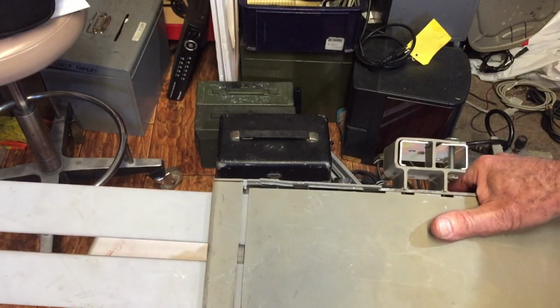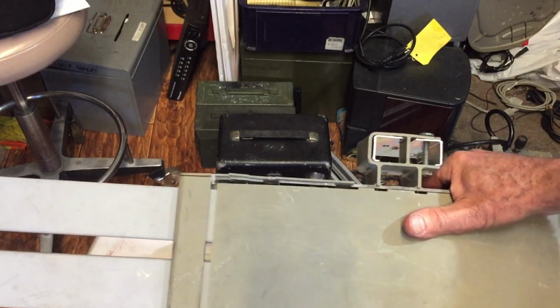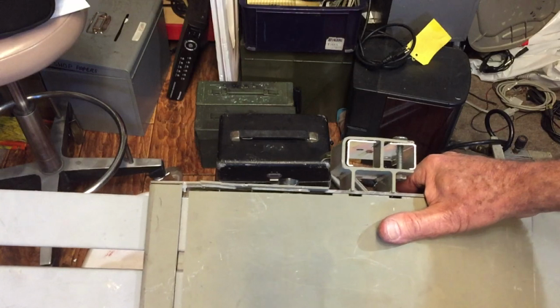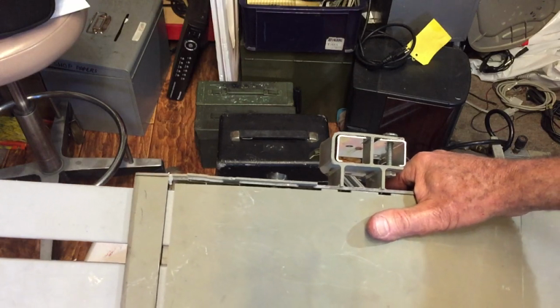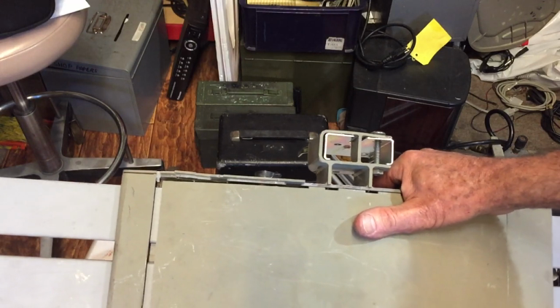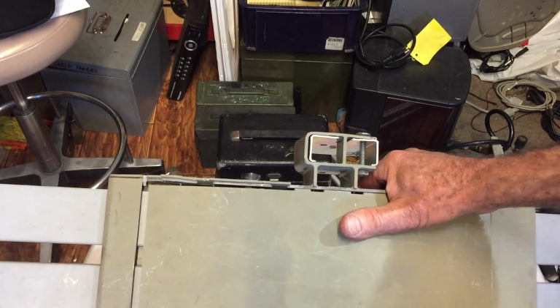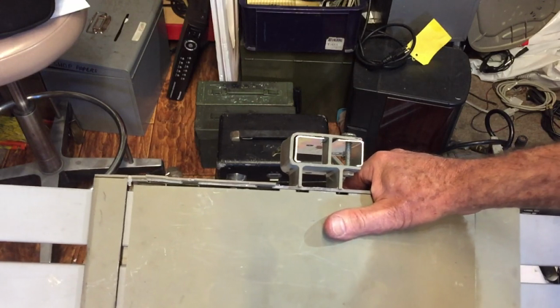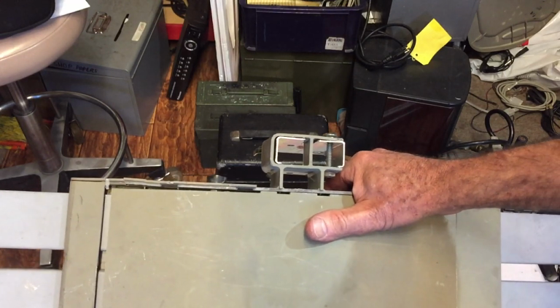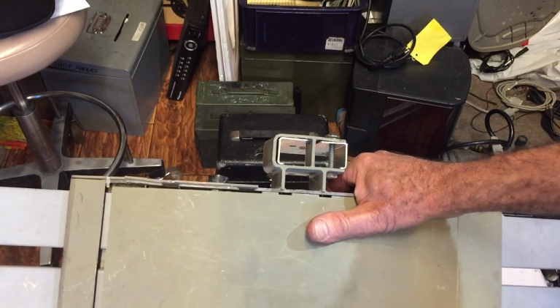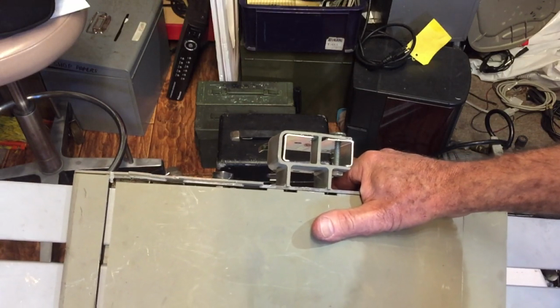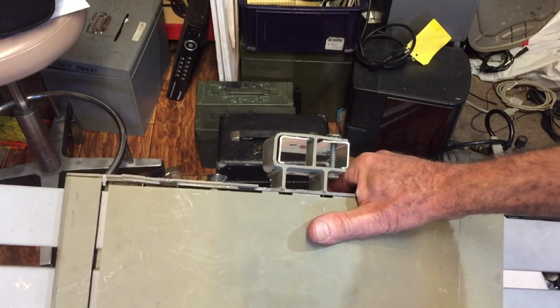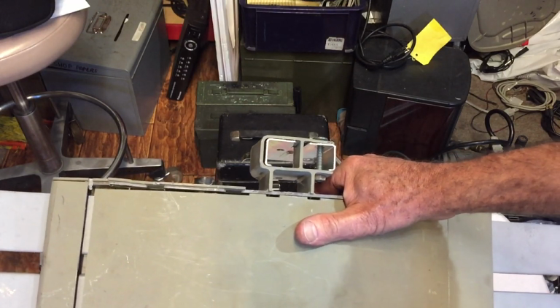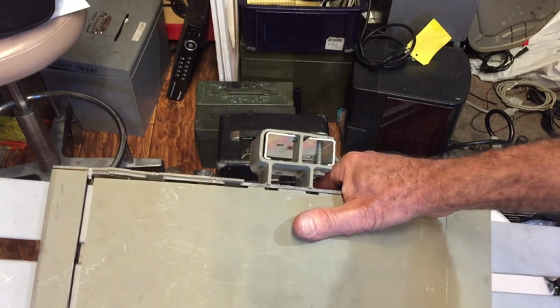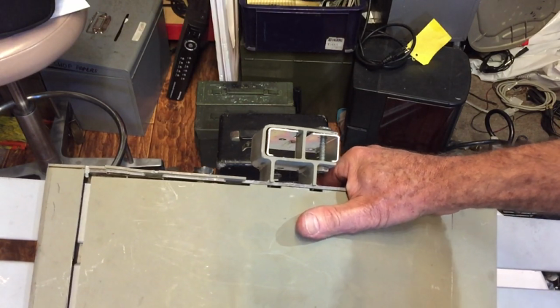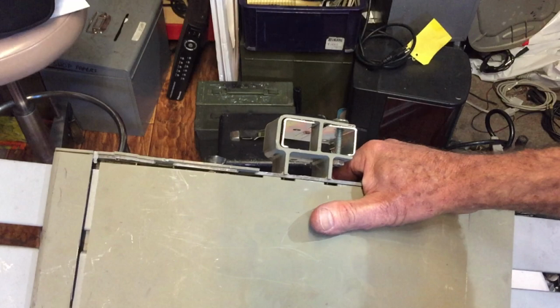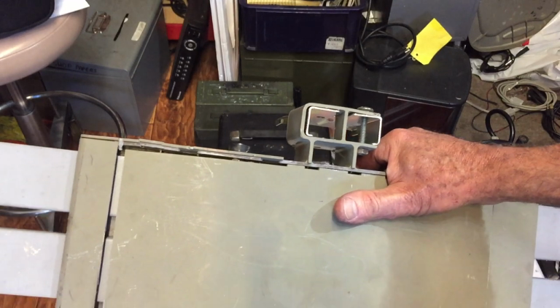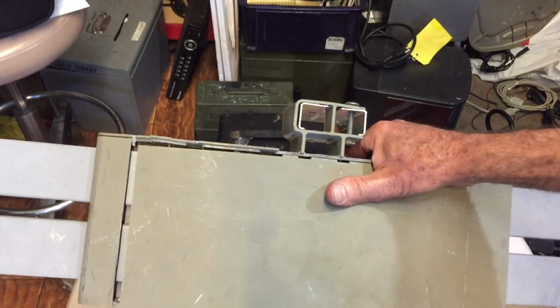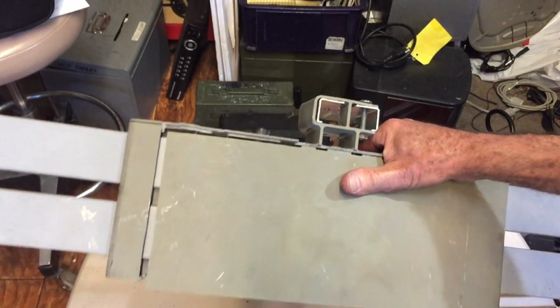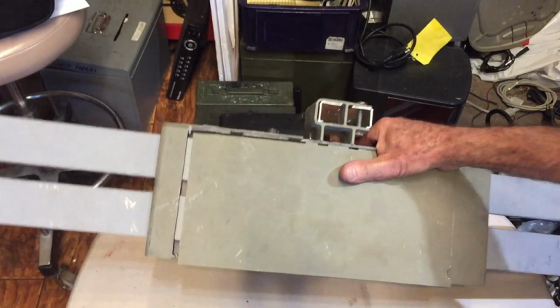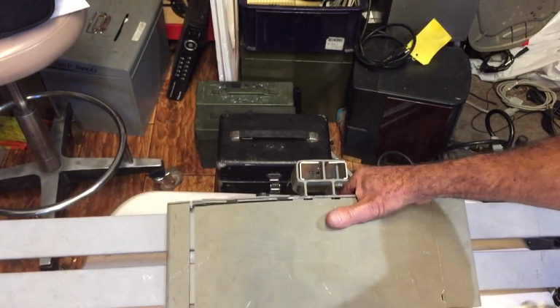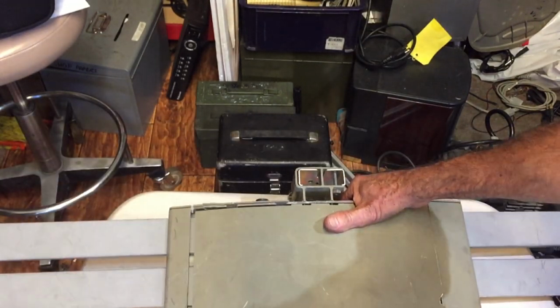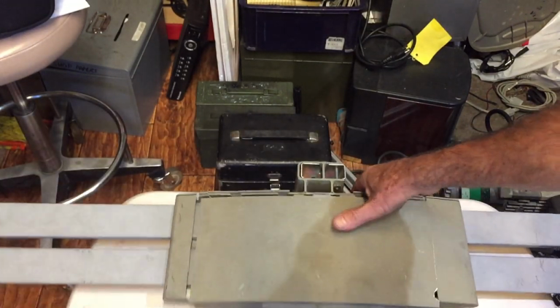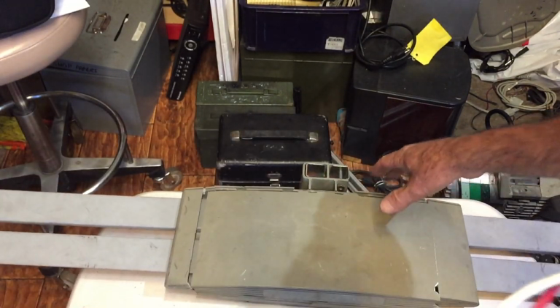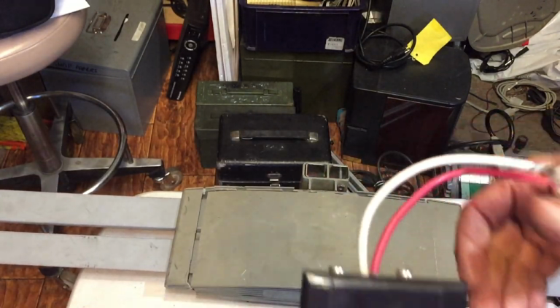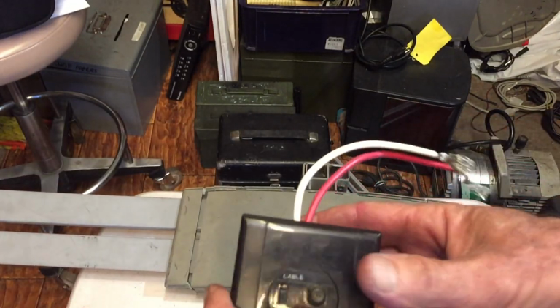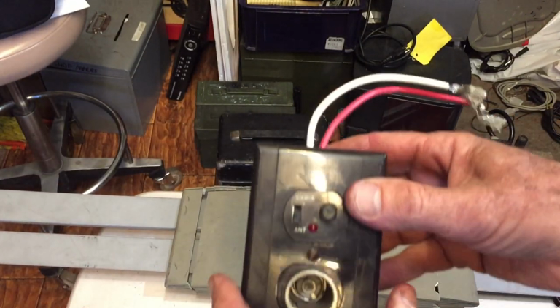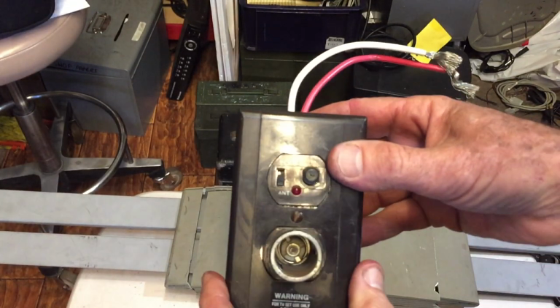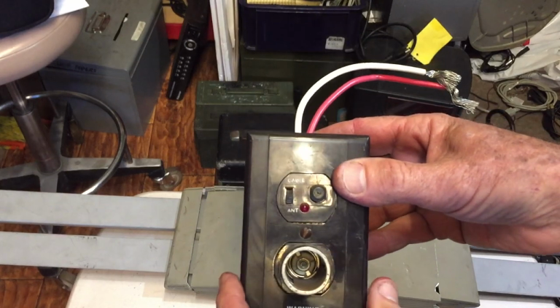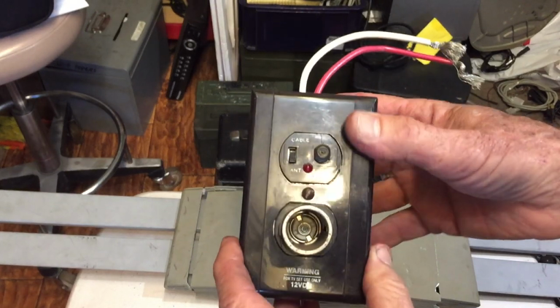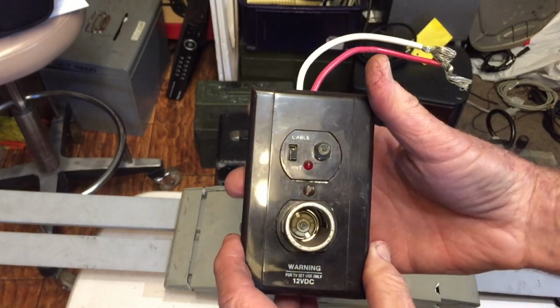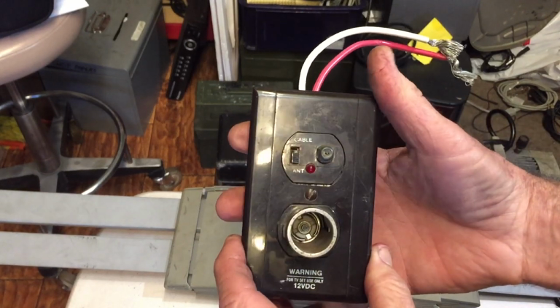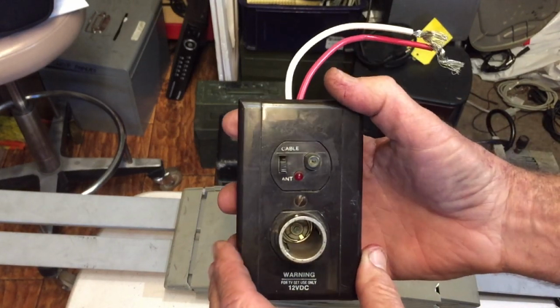One of the first things I'll ask them is: have you turned on the power going to the antenna? A lot of times they don't even know what I'm talking about — whether it's because they bought the motorhome used or they just never learned the system, it basically boils down to this.